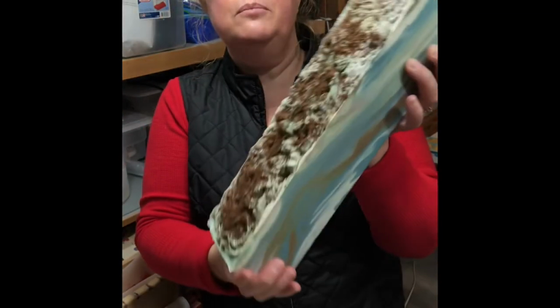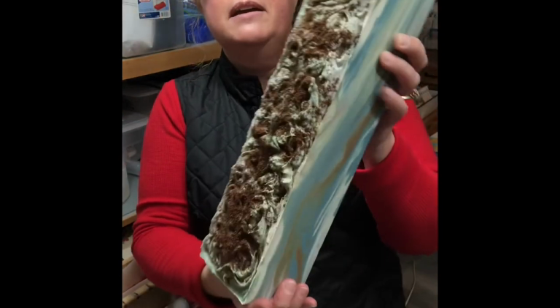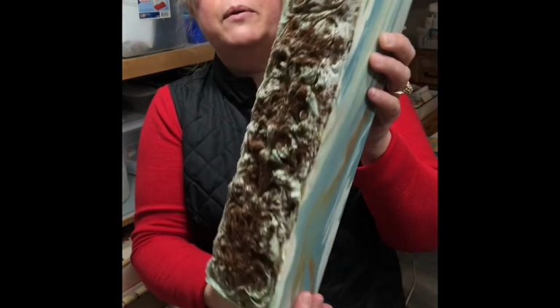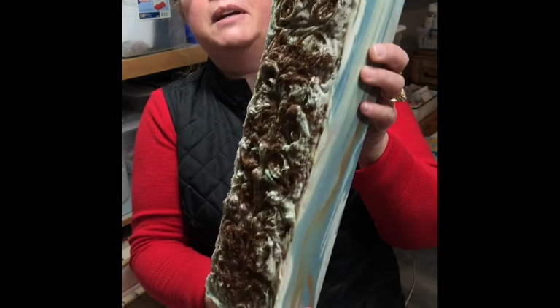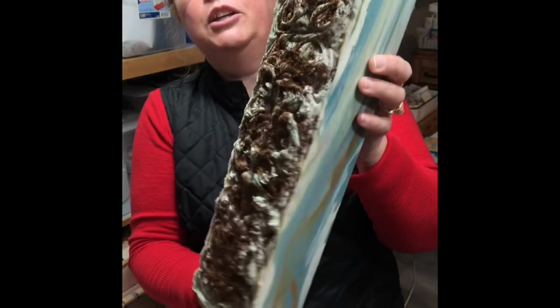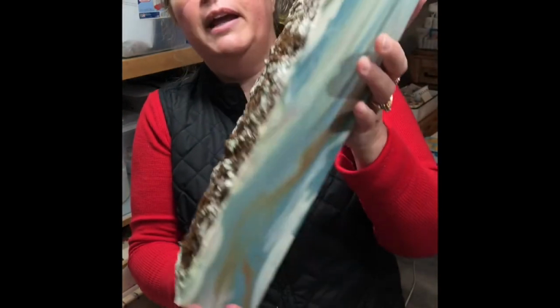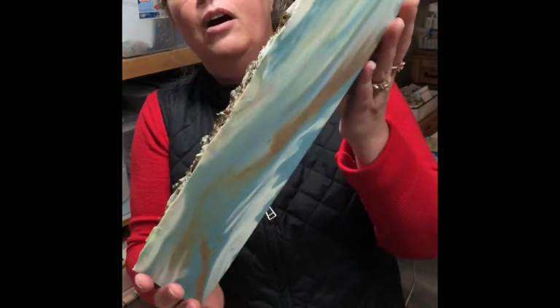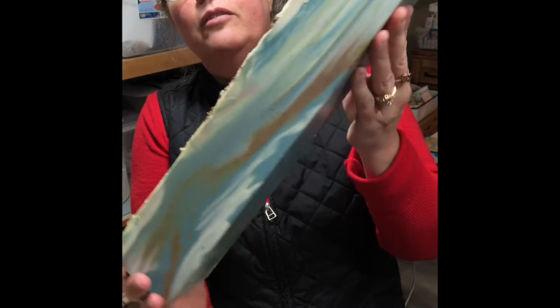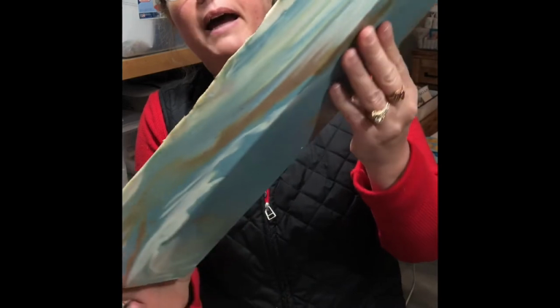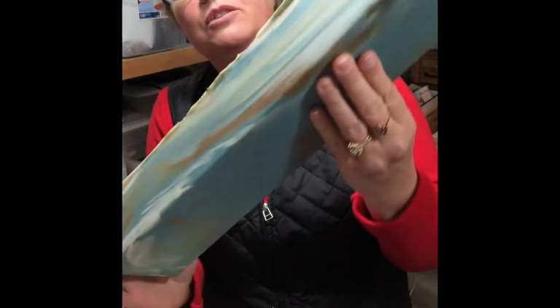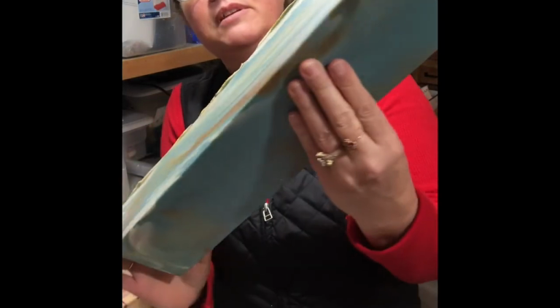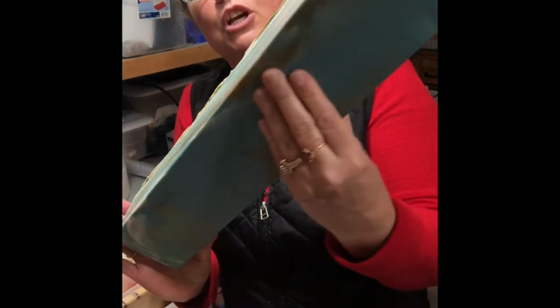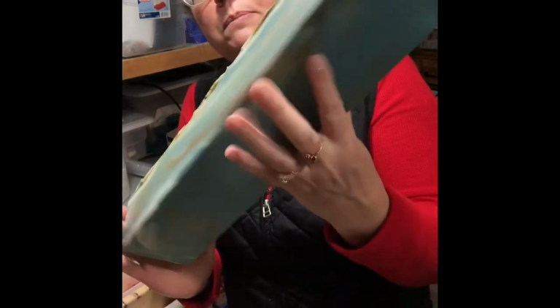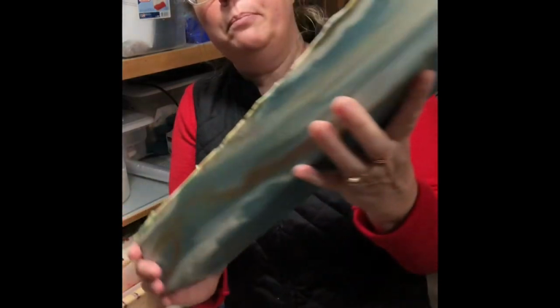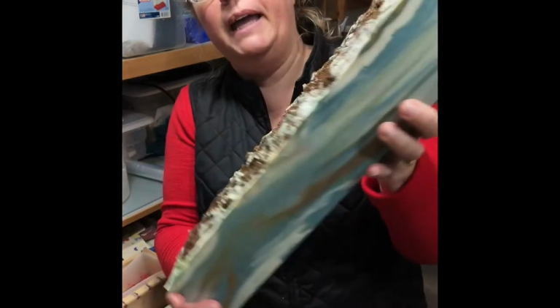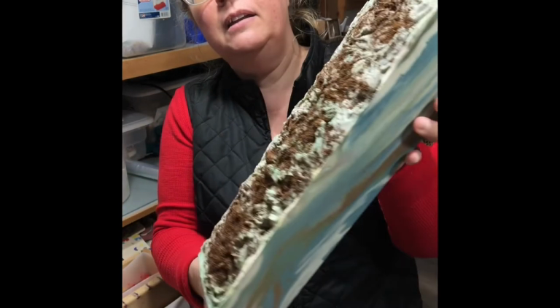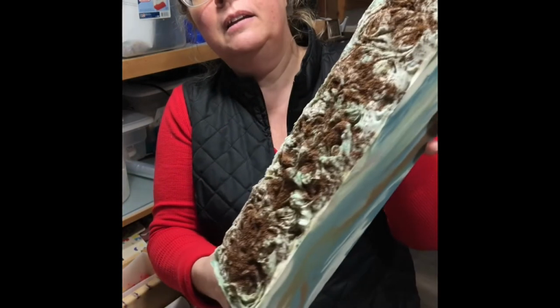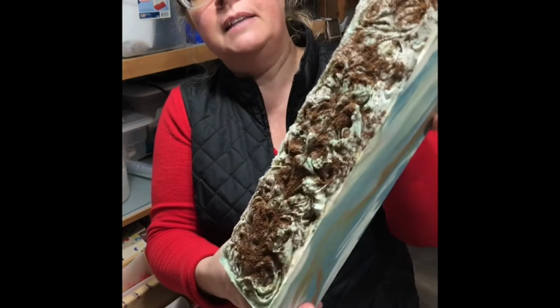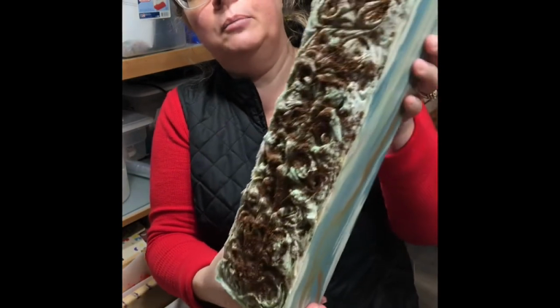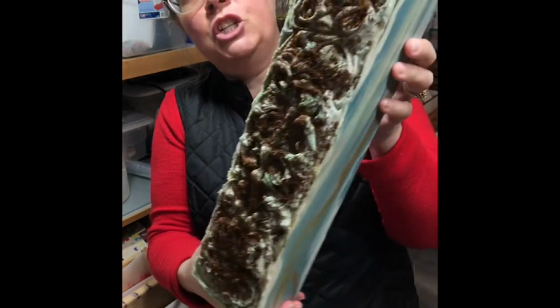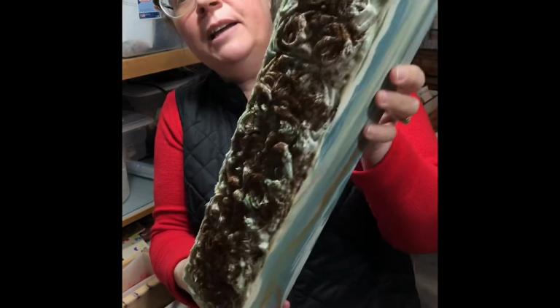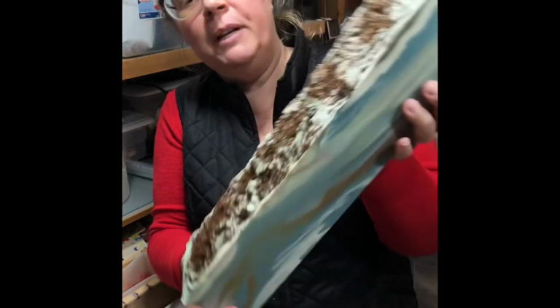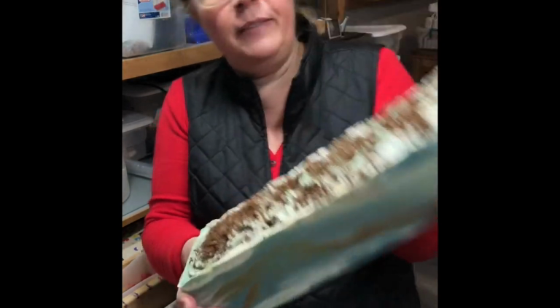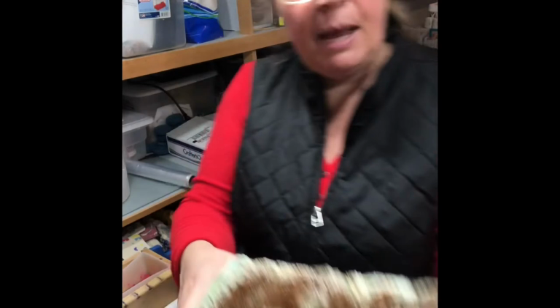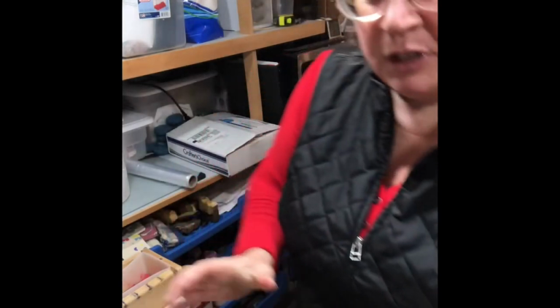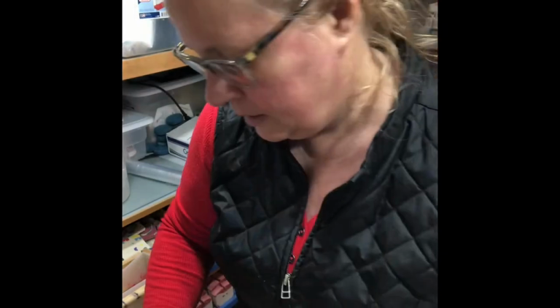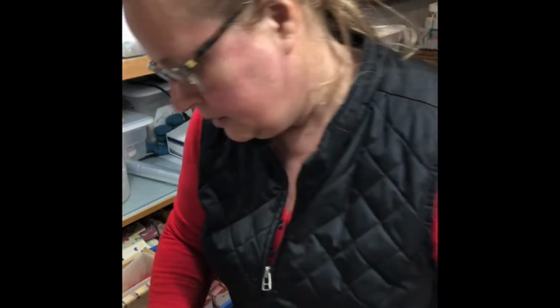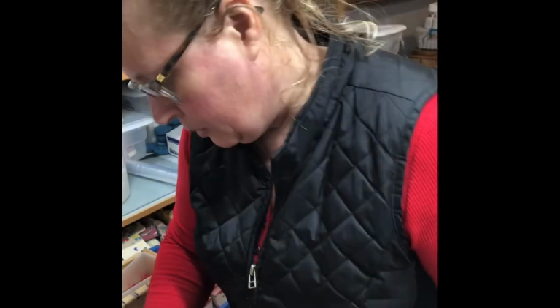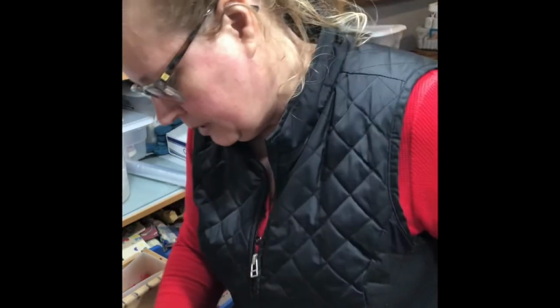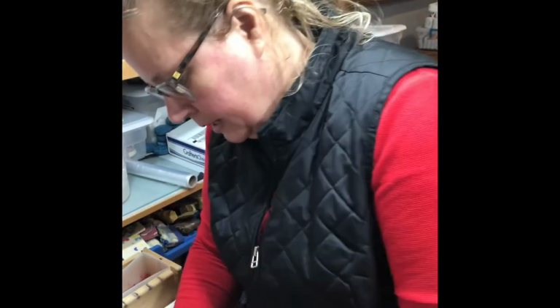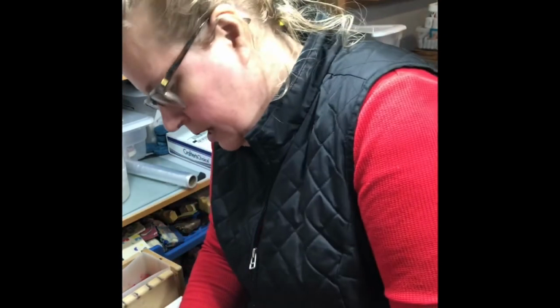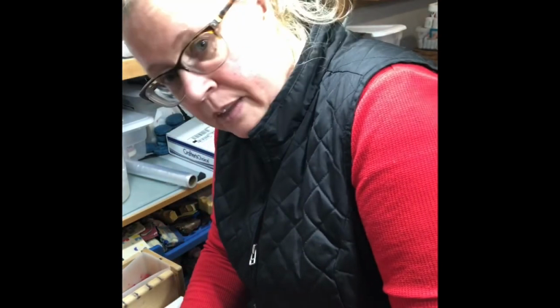I'm going to be cutting you a log of pine soap. This is a goat's milk pine. It has a little bit of chaga sprinkled on the top of it. I'm going to get right to cutting this.